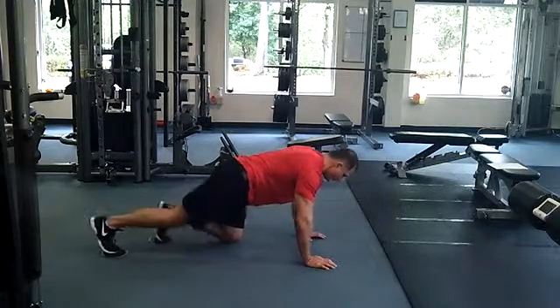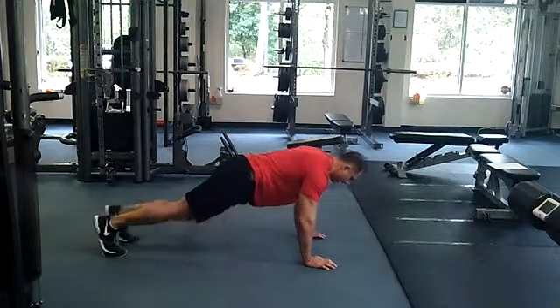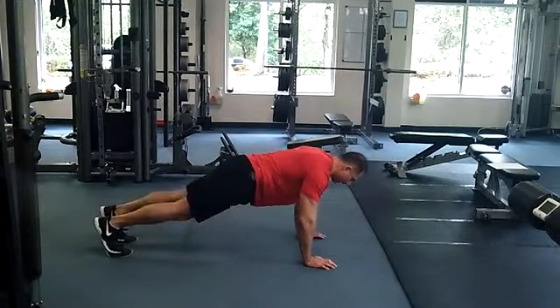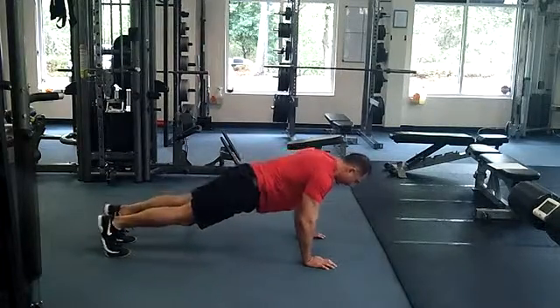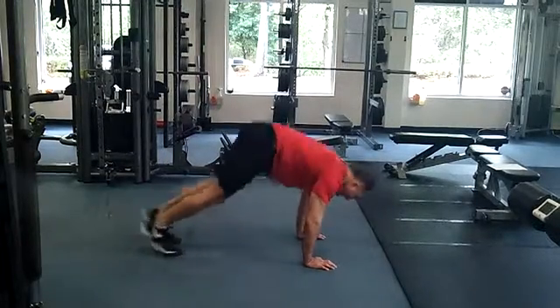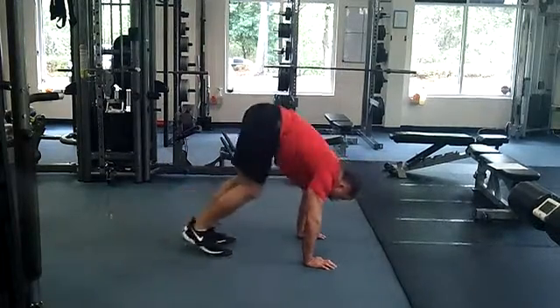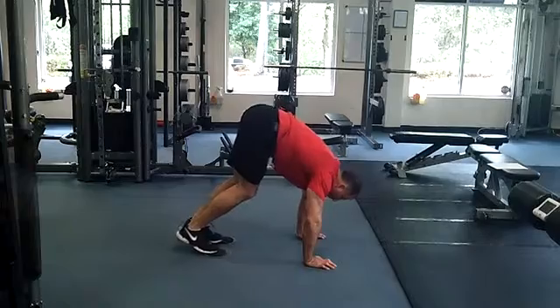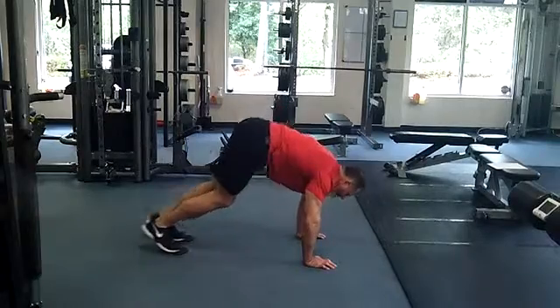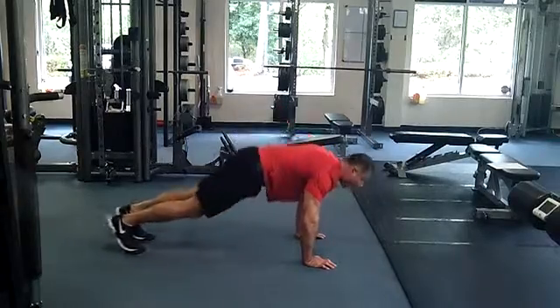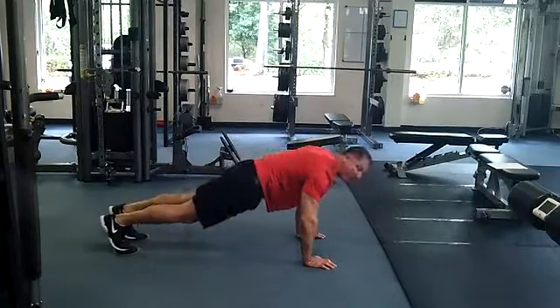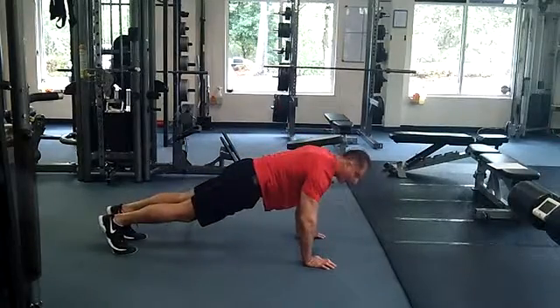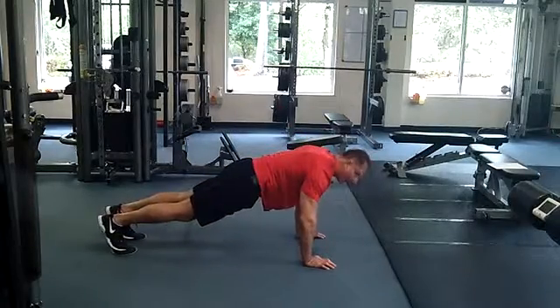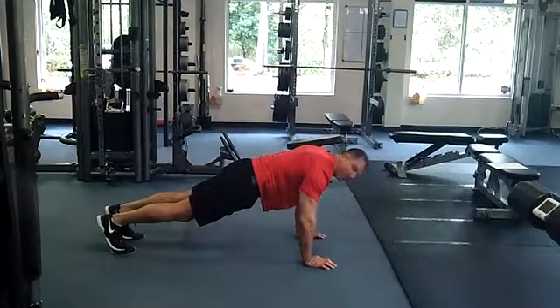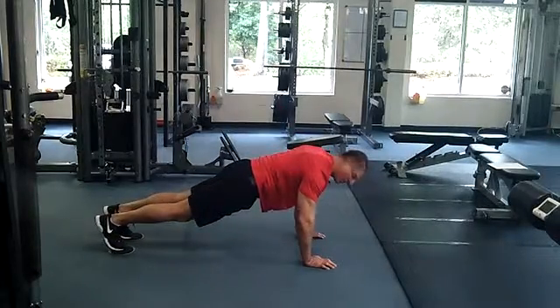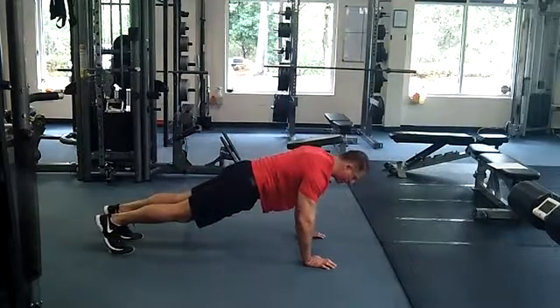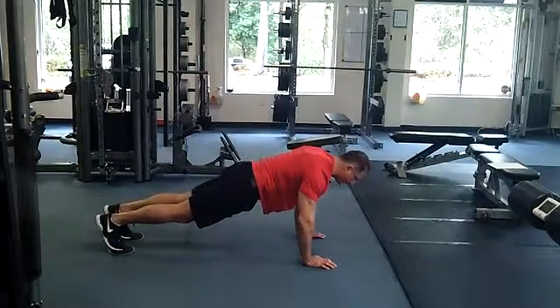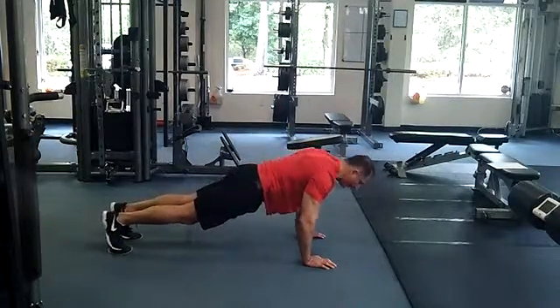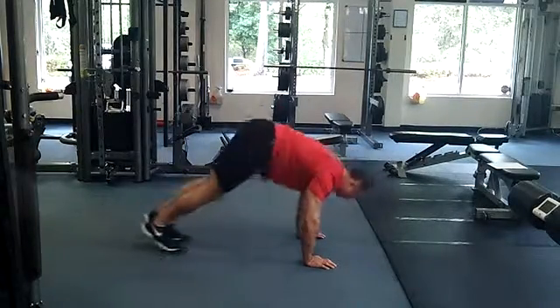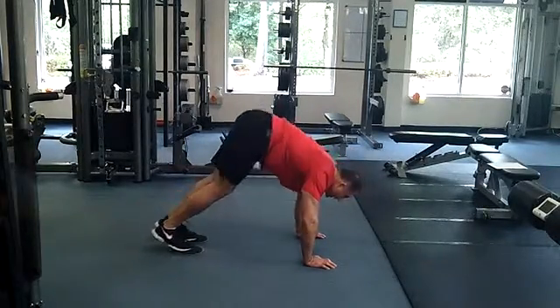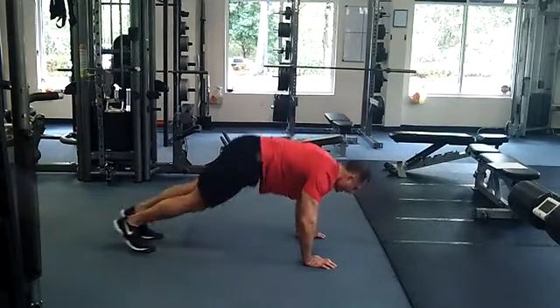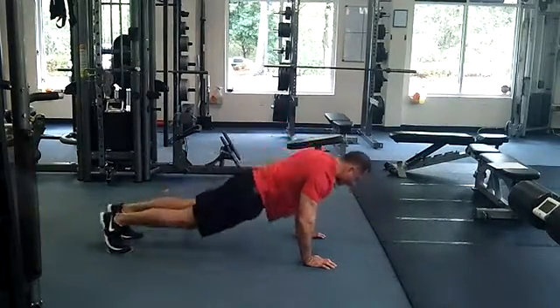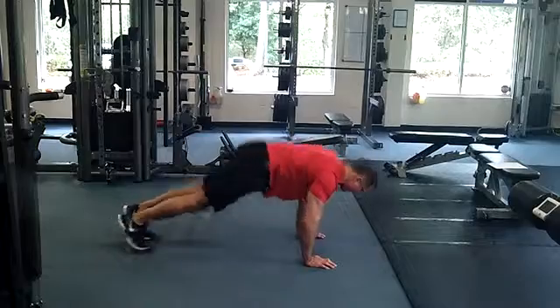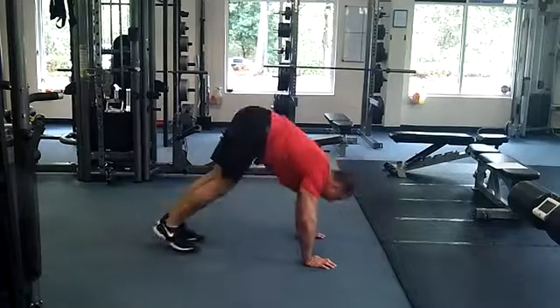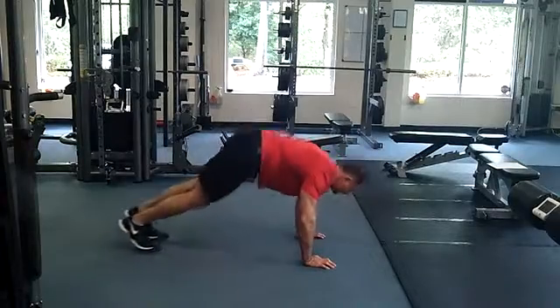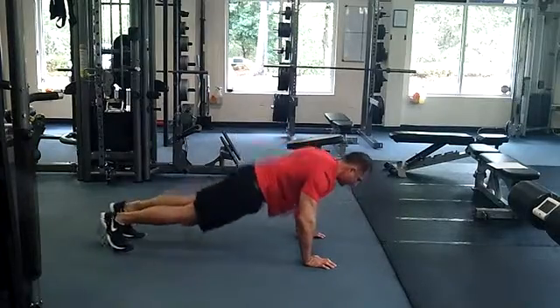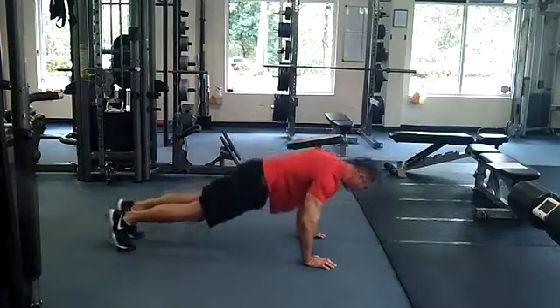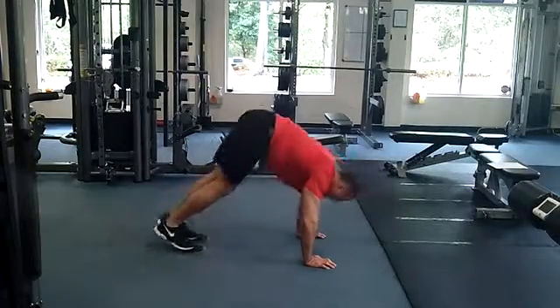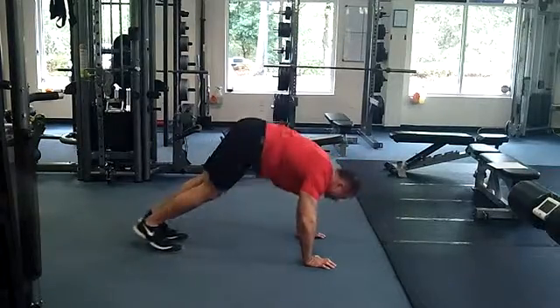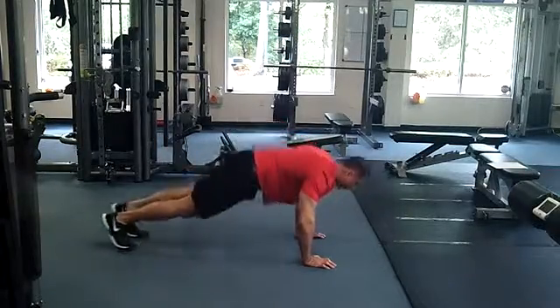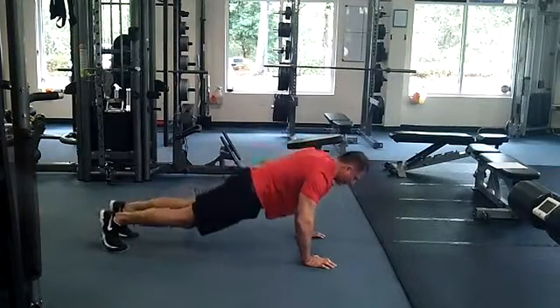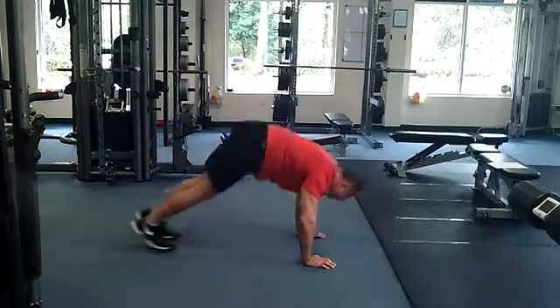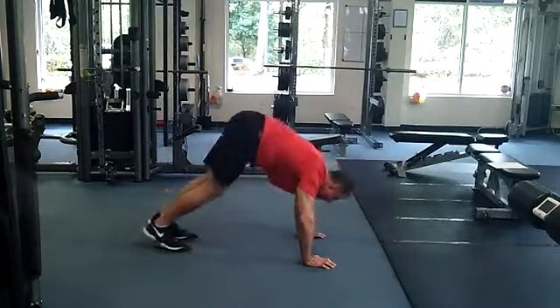Unlike the full pike tuck where you come all the way up, we're just going to be working a quarter range. So just pull a little bit in, back out — just a shortened range of motion.